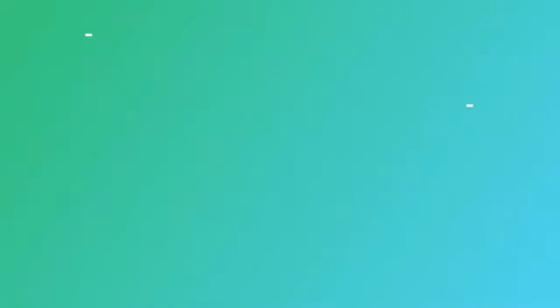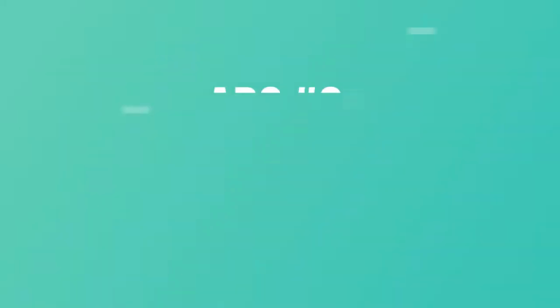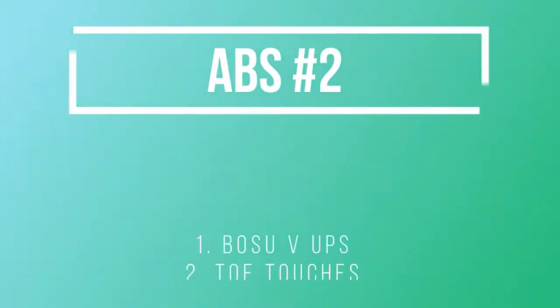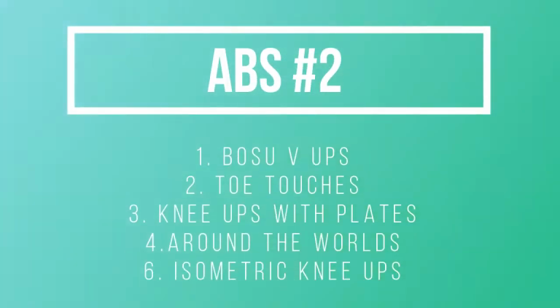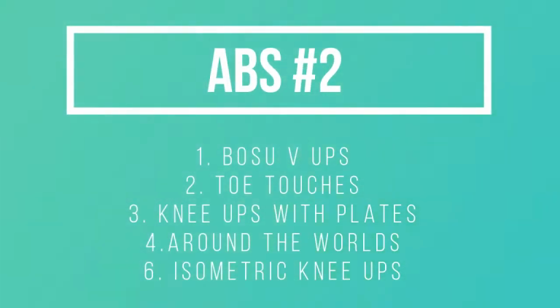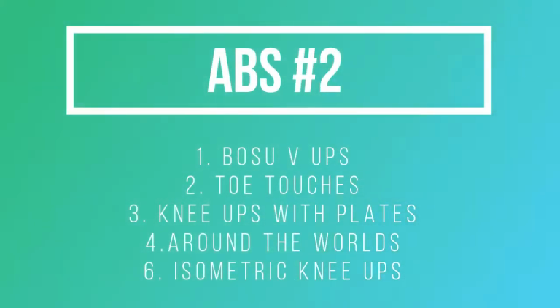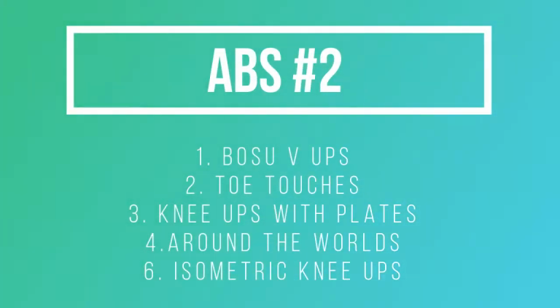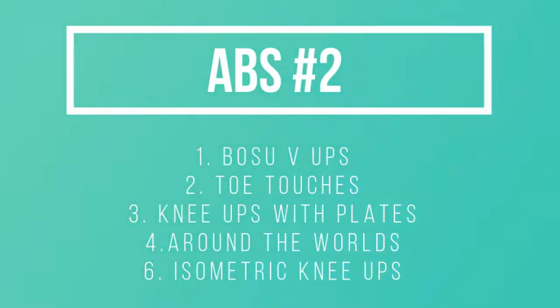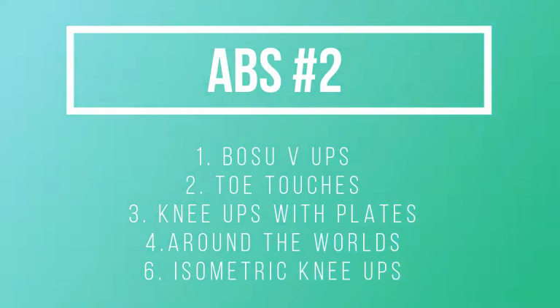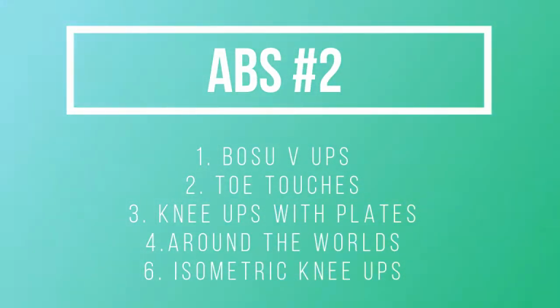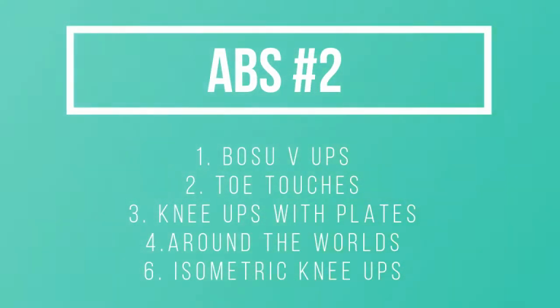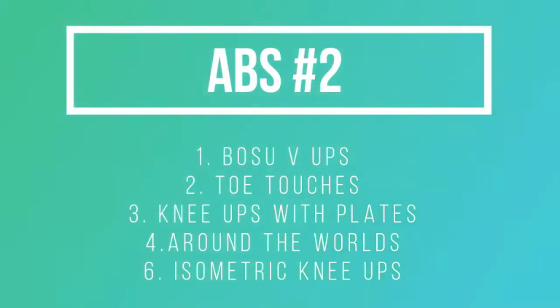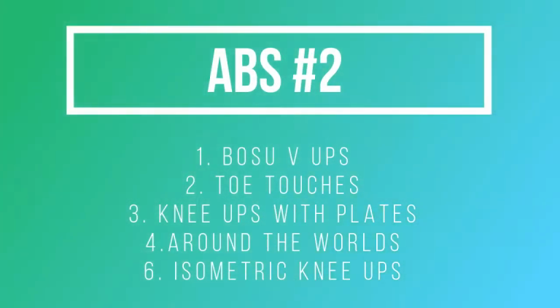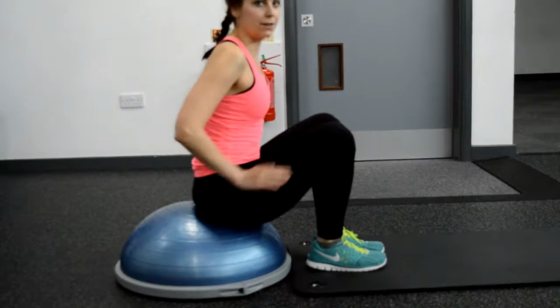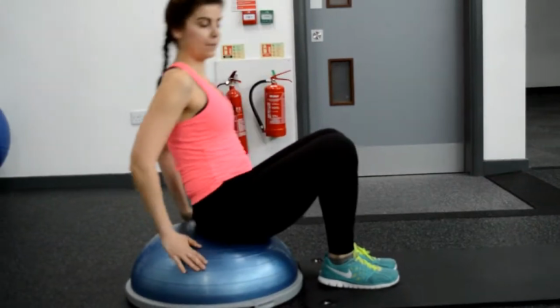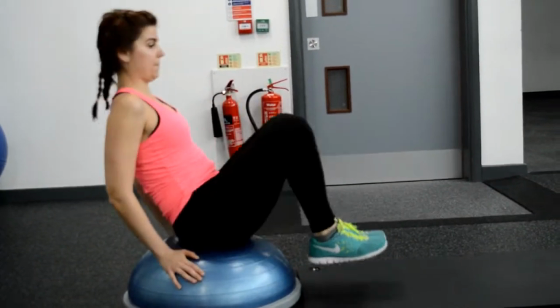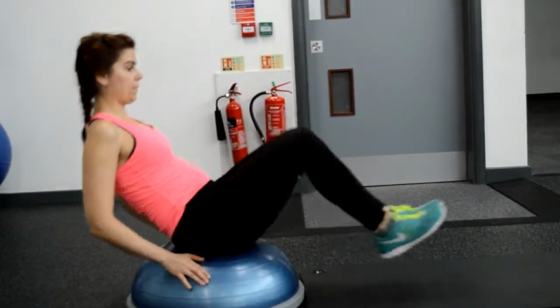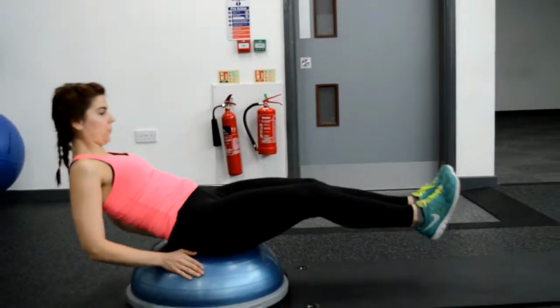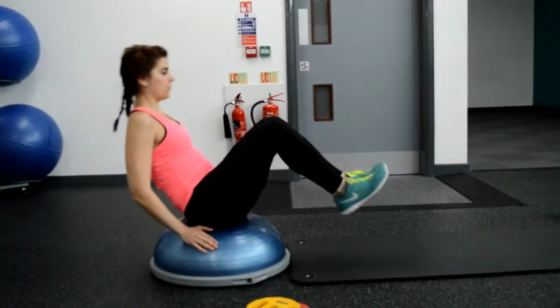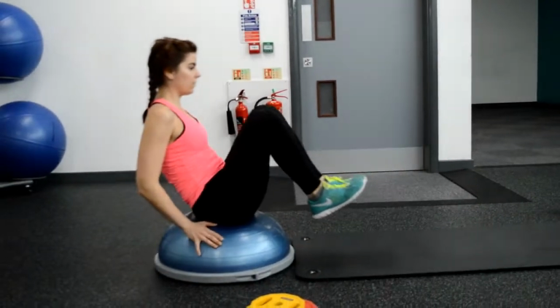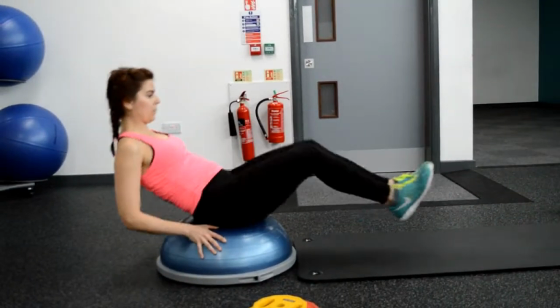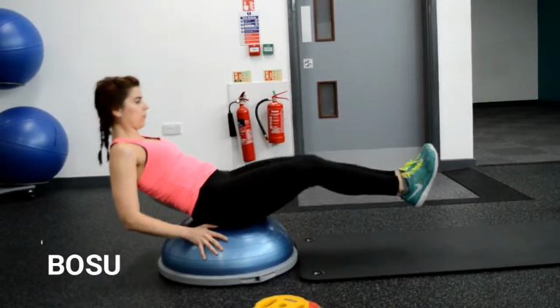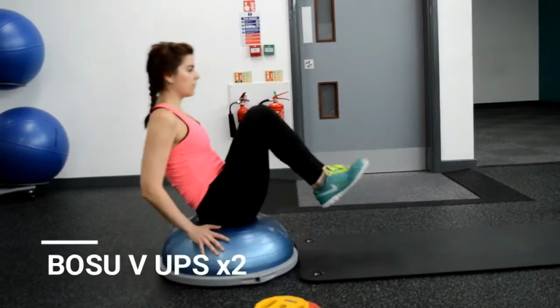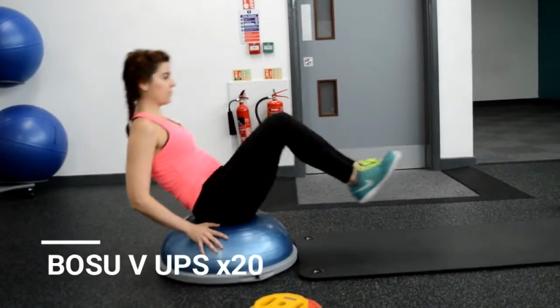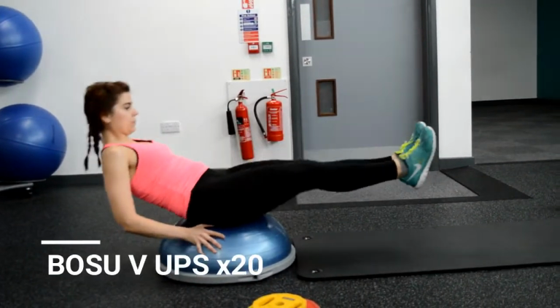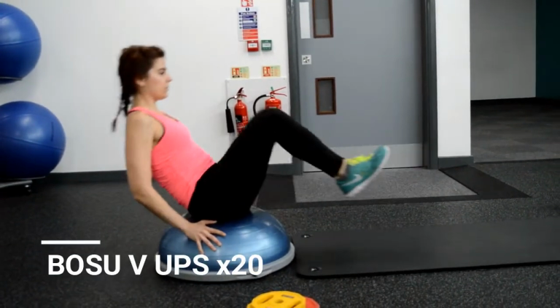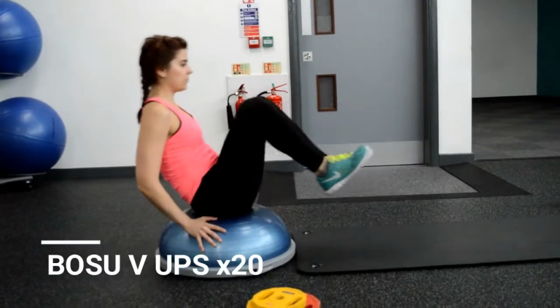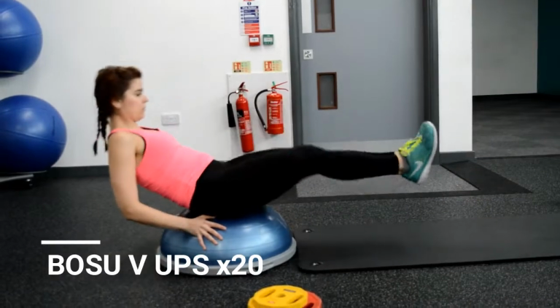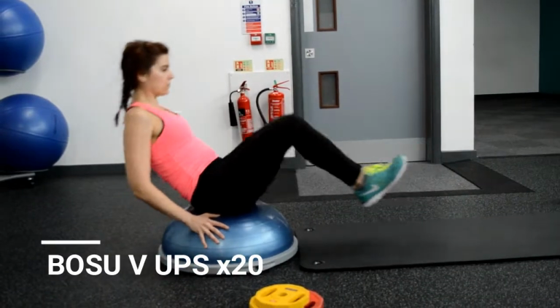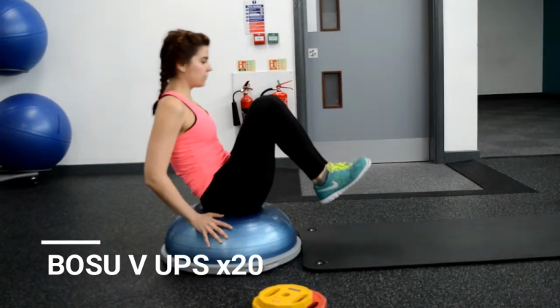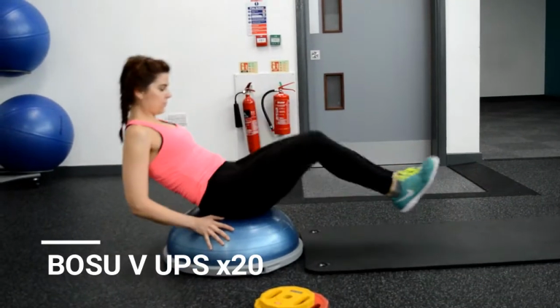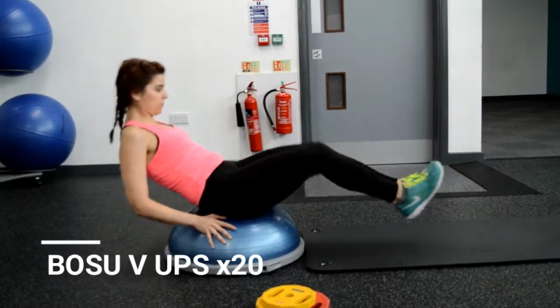Hola senorita, abs workout number two. So we will do abs with a bit more weight. Here you can see bosu balls — we are starting on a bosu ball and I'm doing 20 V-abs.